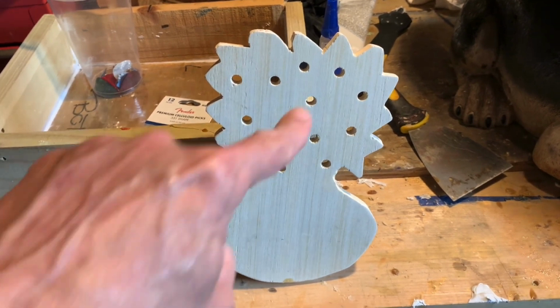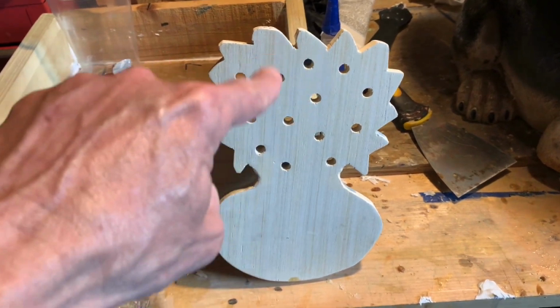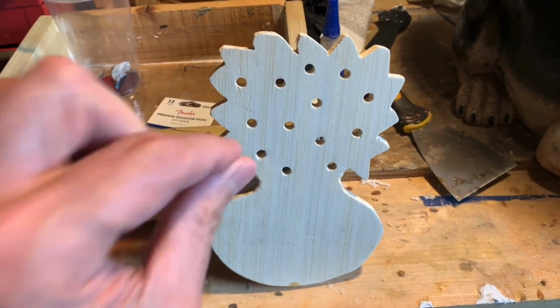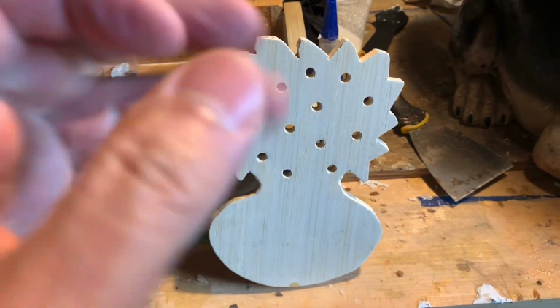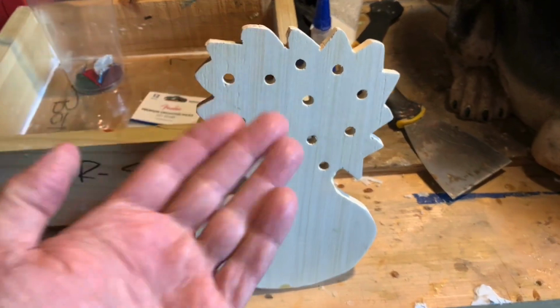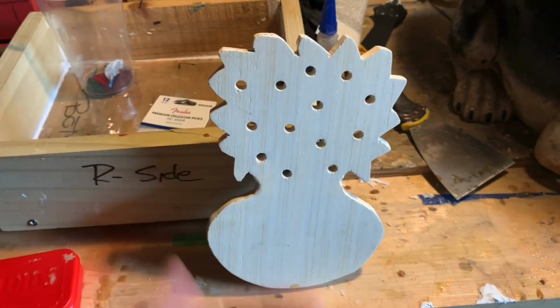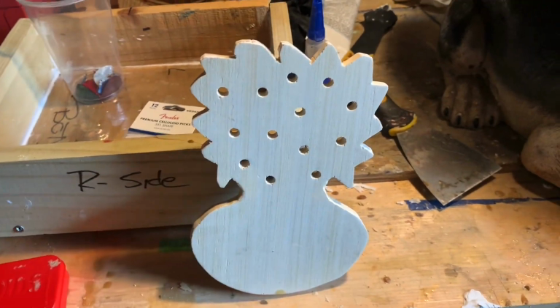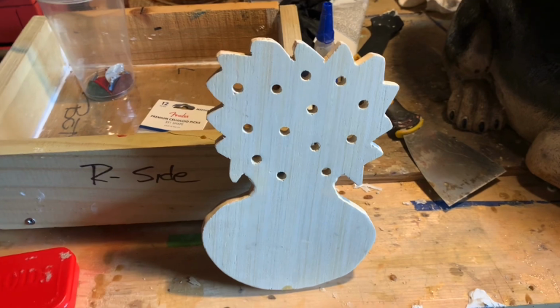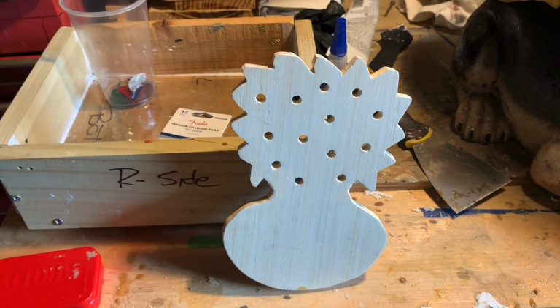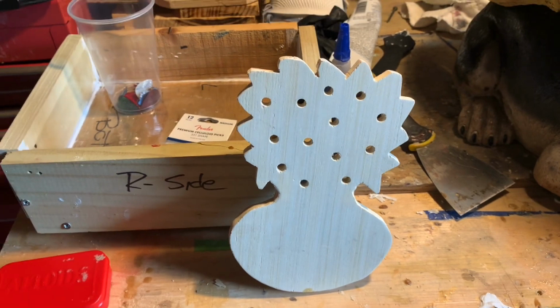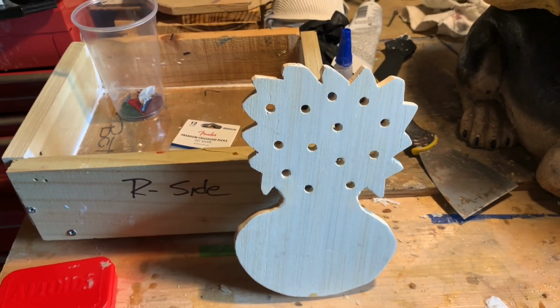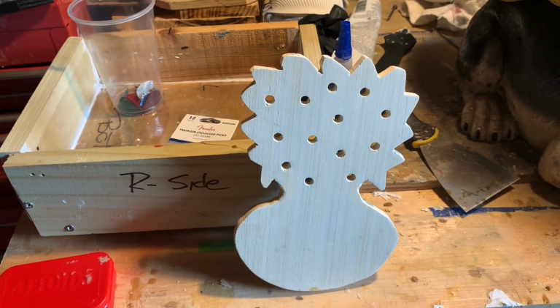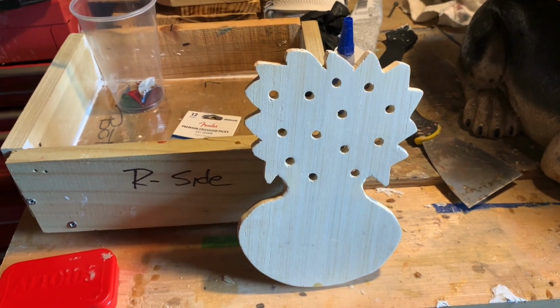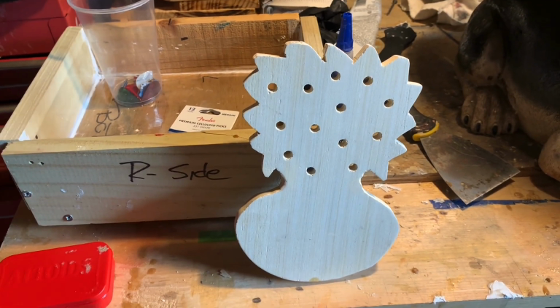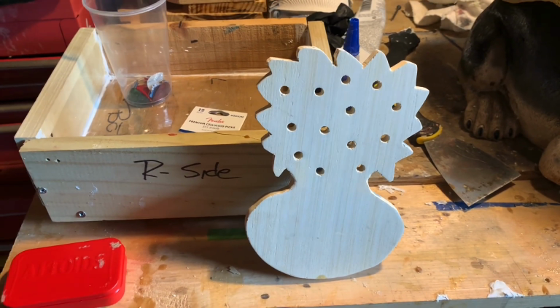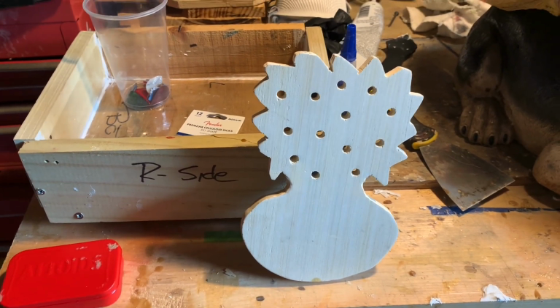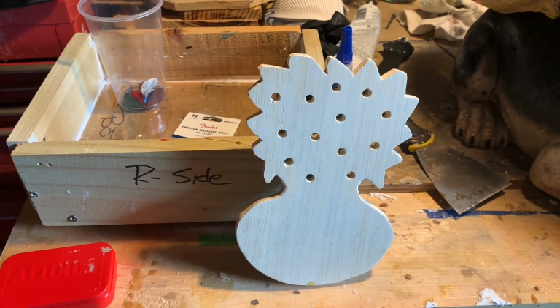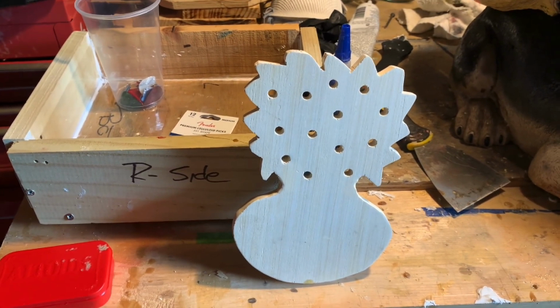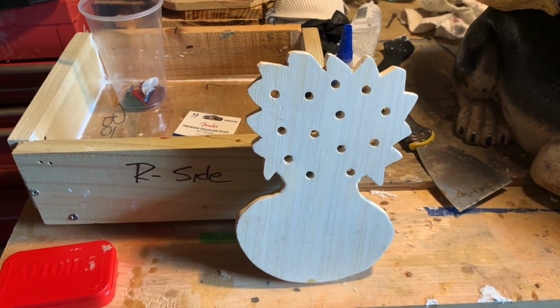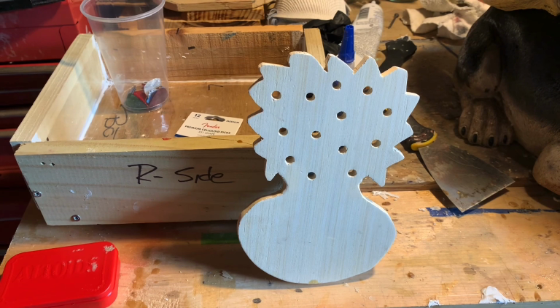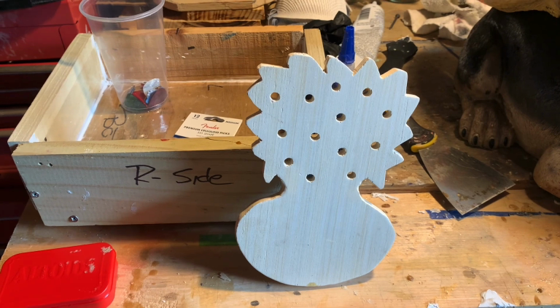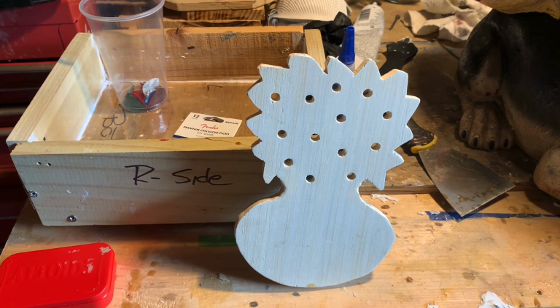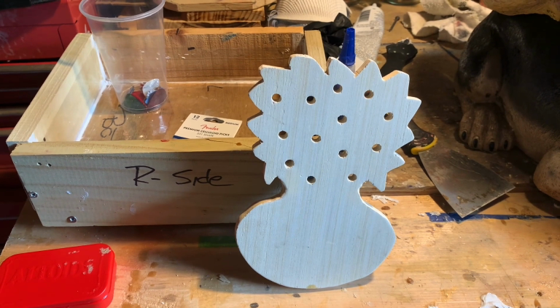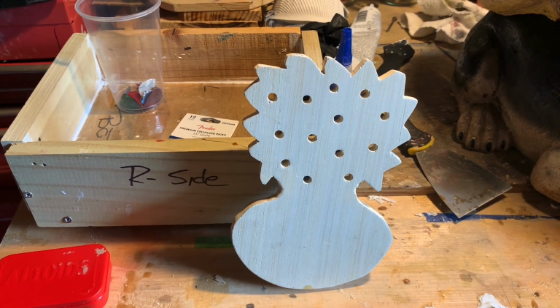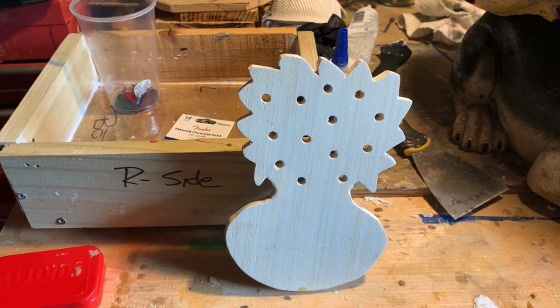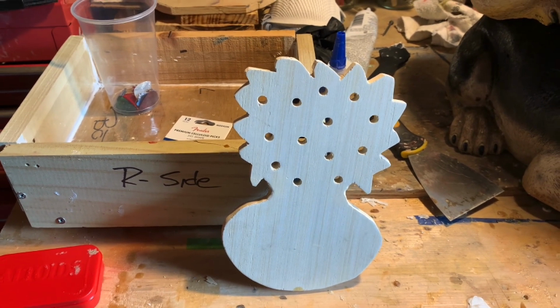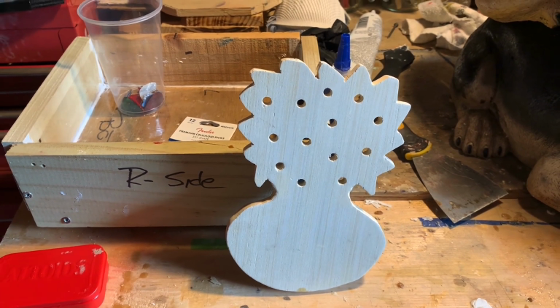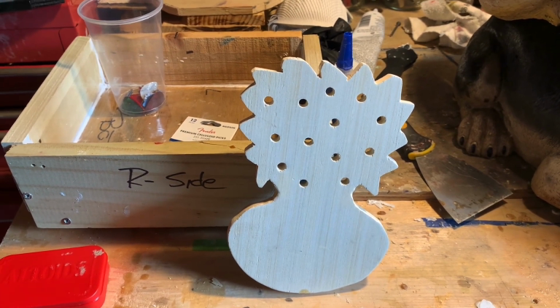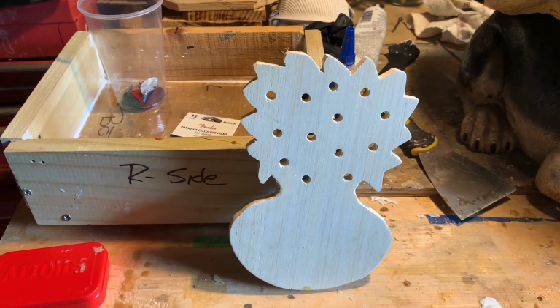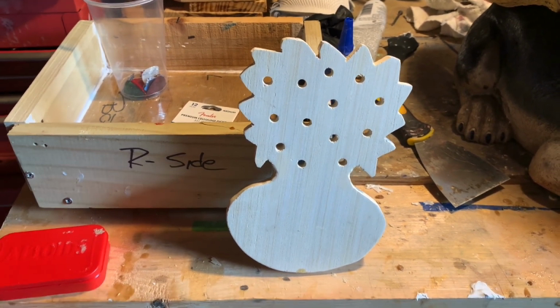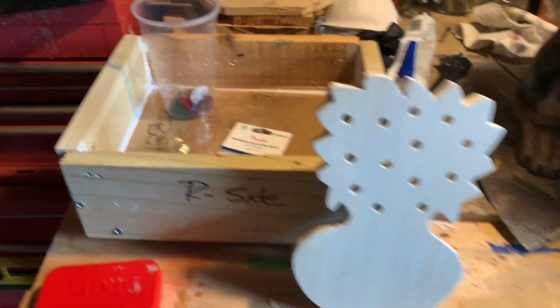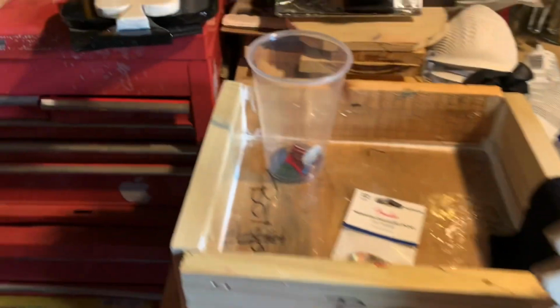Drilled out all these little holes, slide flowers in them. This is going to be sanded just a little bit more and painted today. It'll stand up and prop up on your table, counter, wherever.